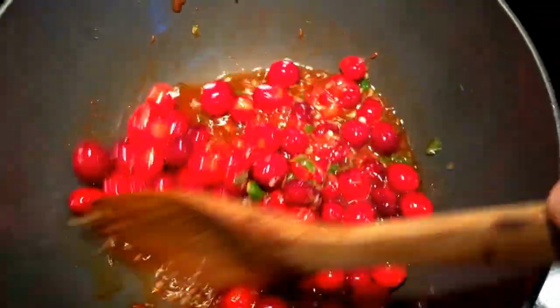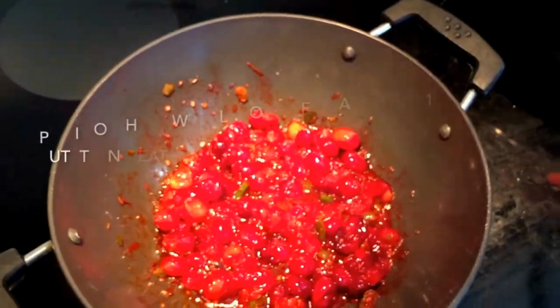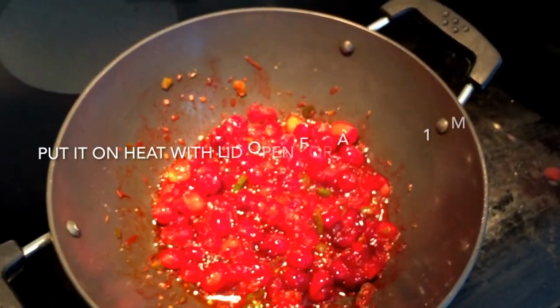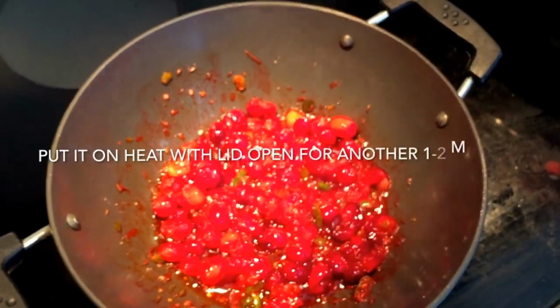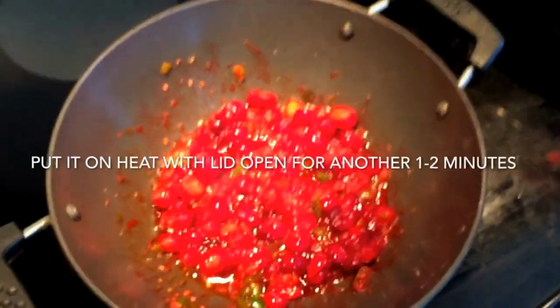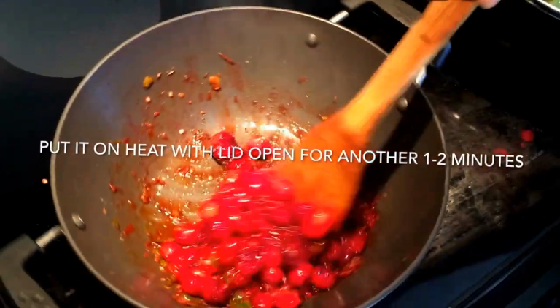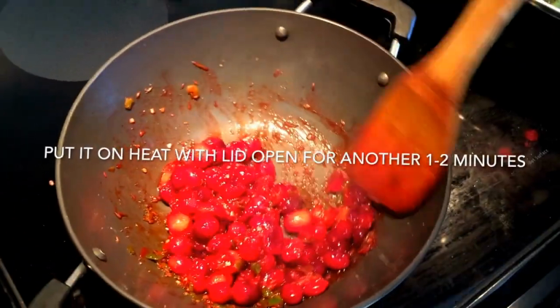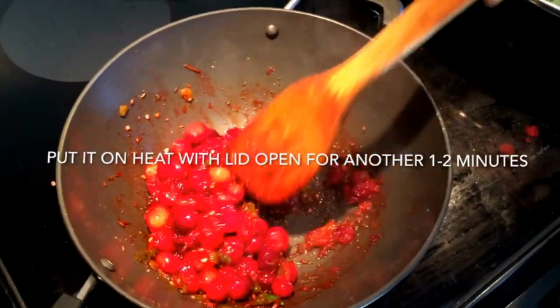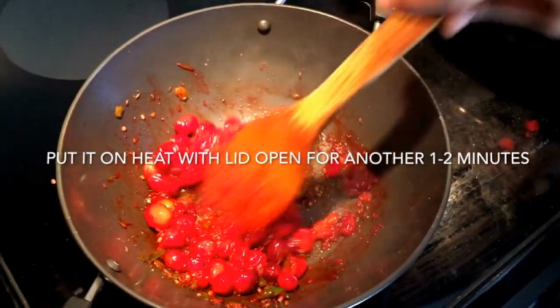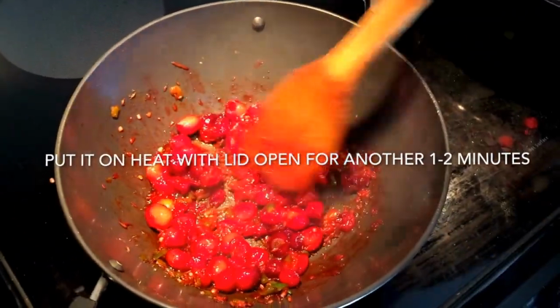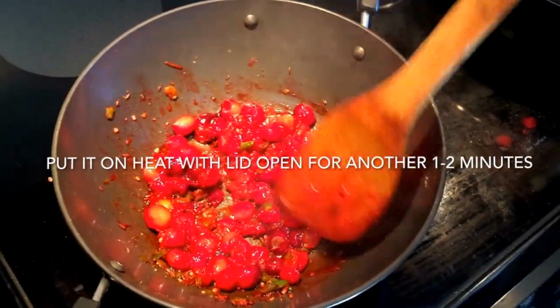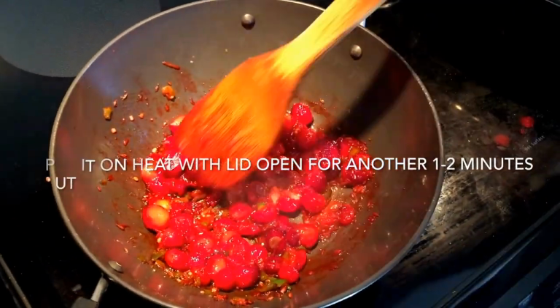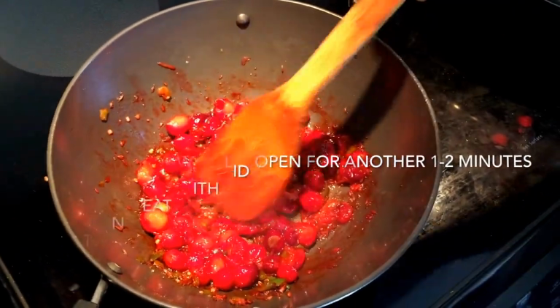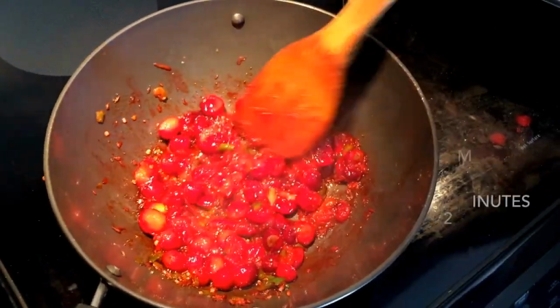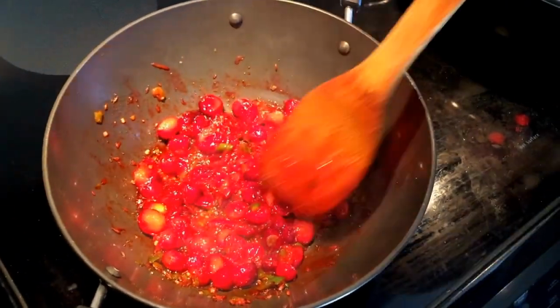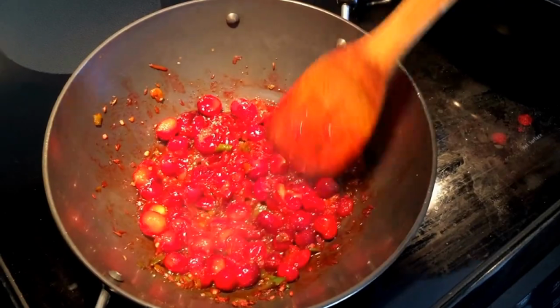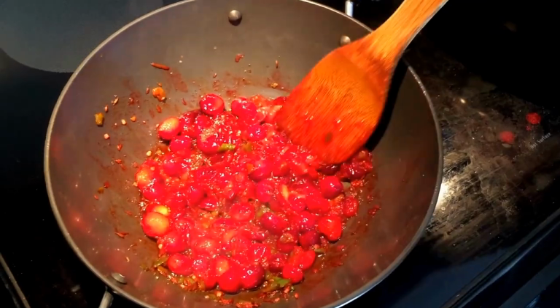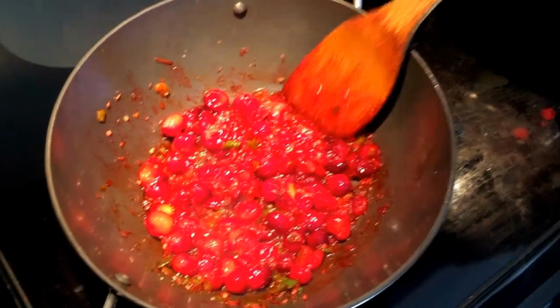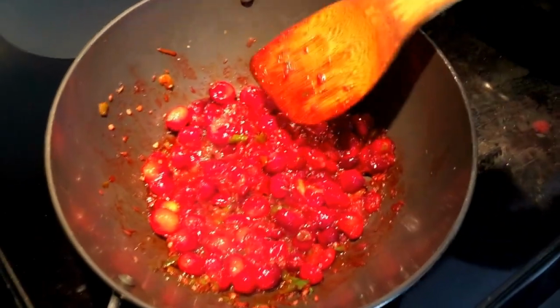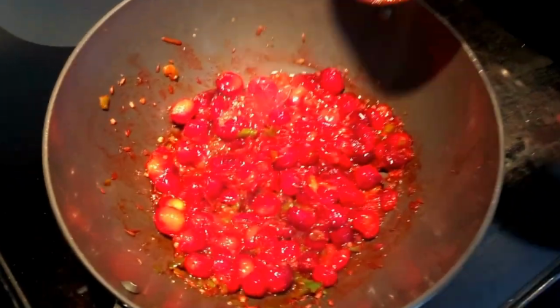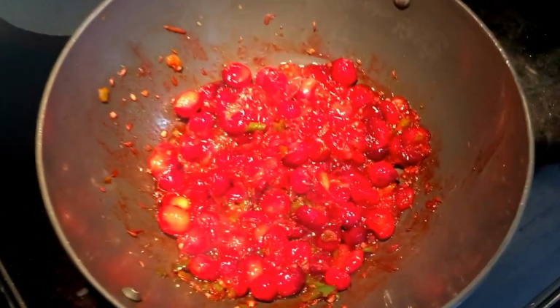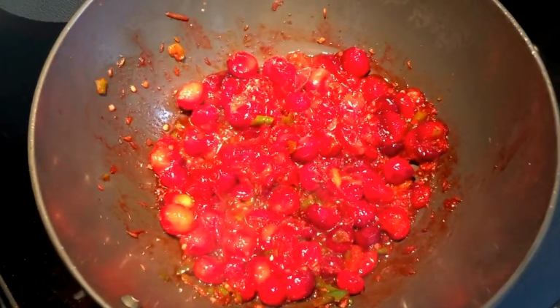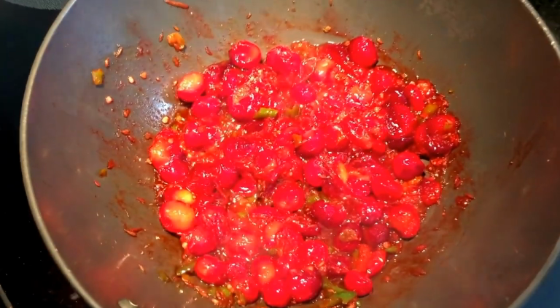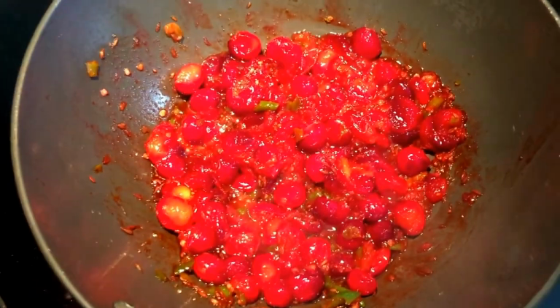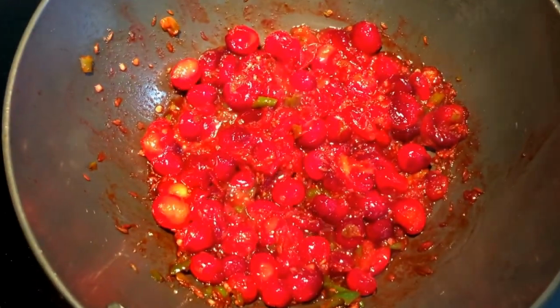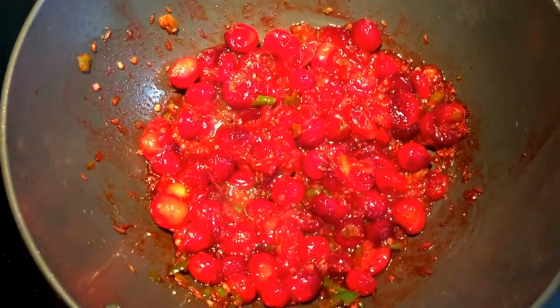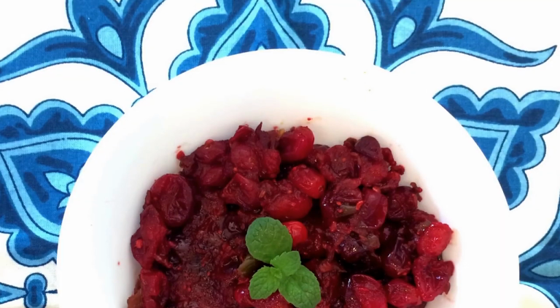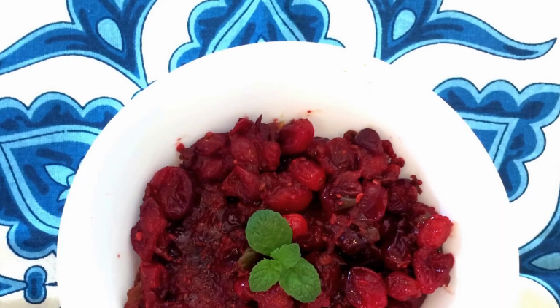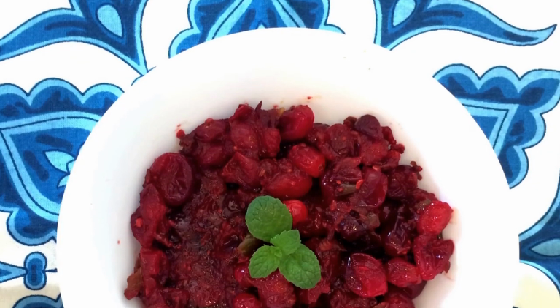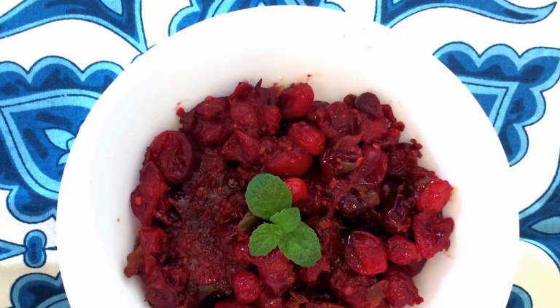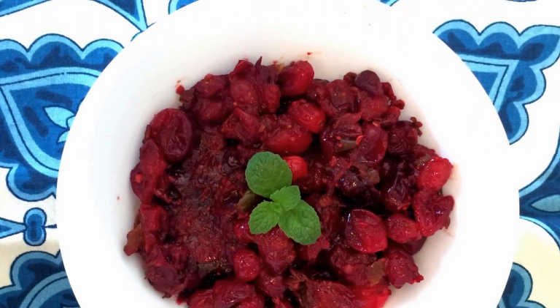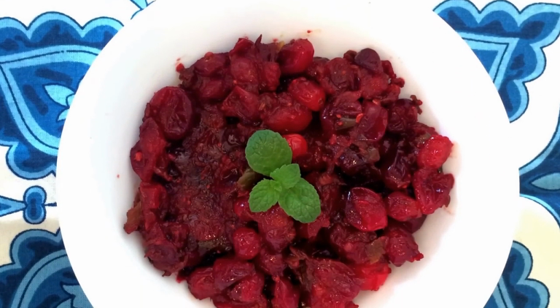Cranberries are full of magnesium and dietary fiber — very healthy for you. Try this recipe out and amaze people with crazy cranberries.